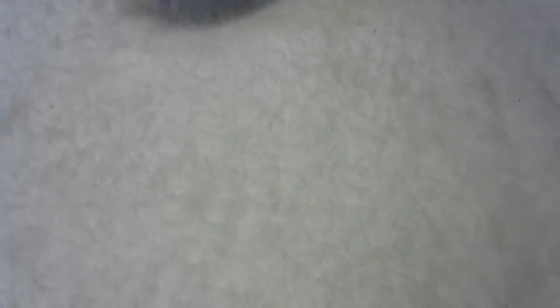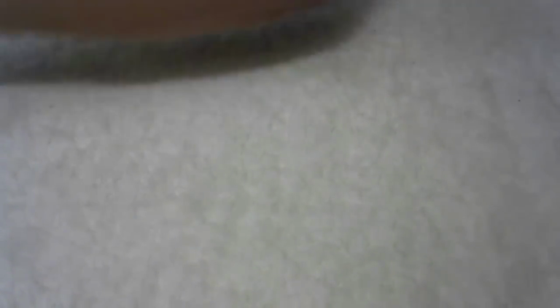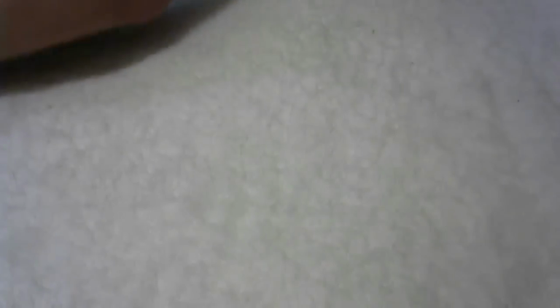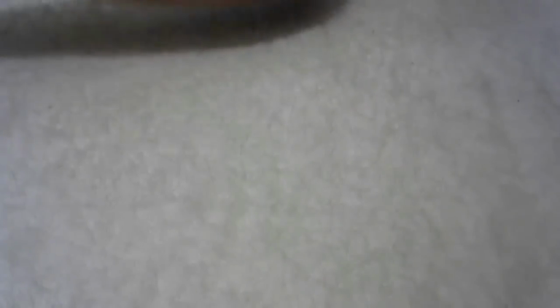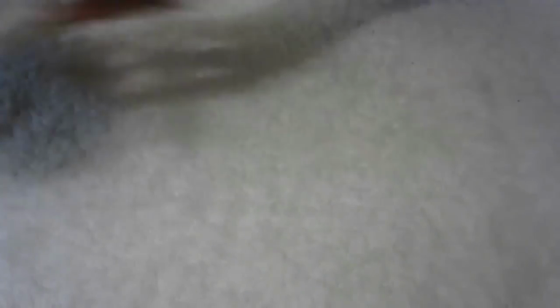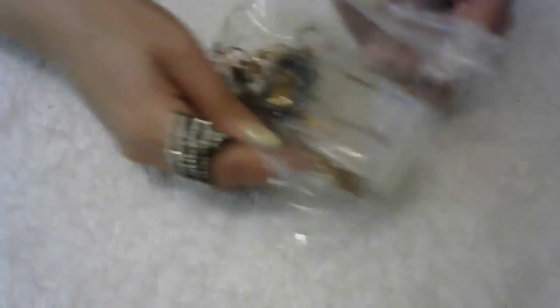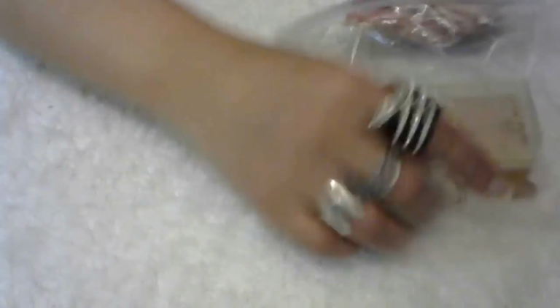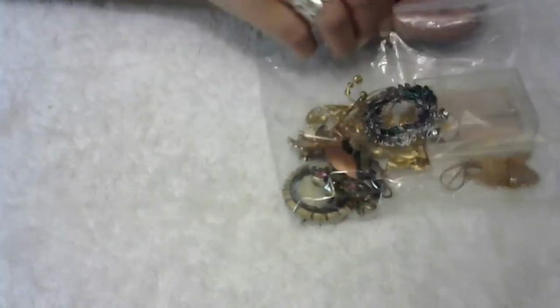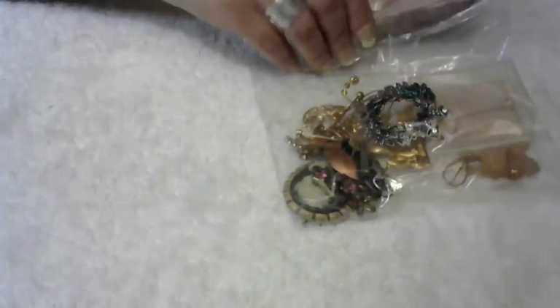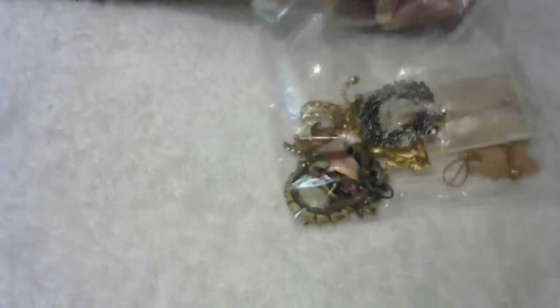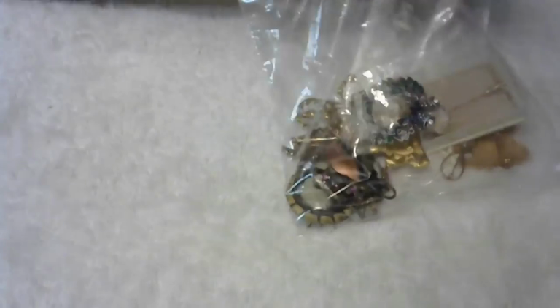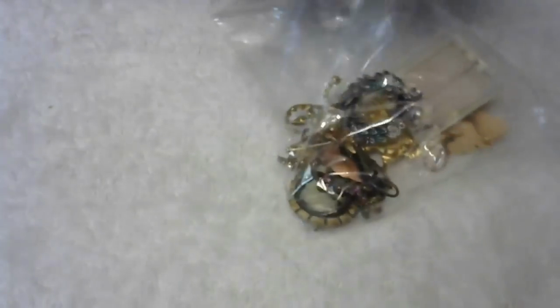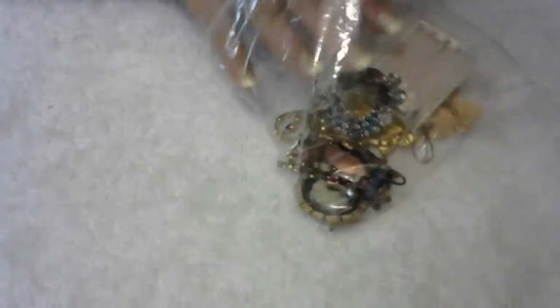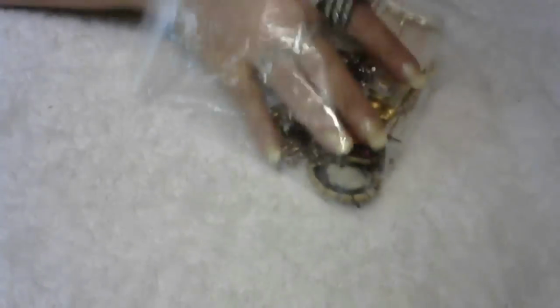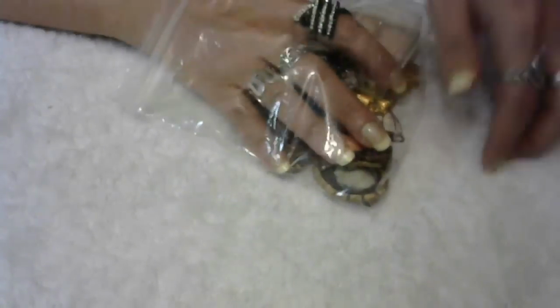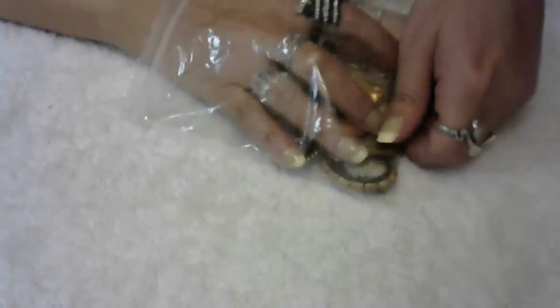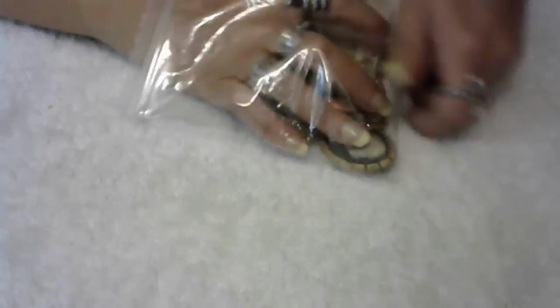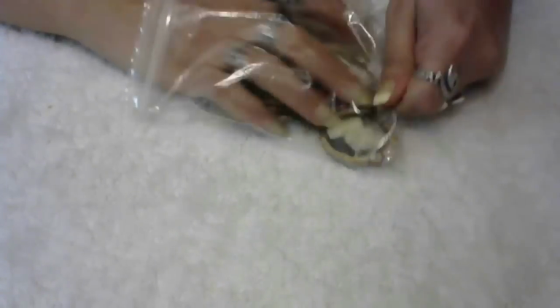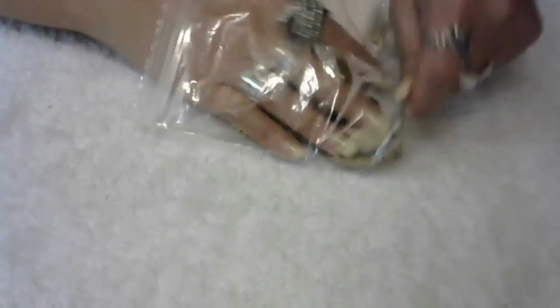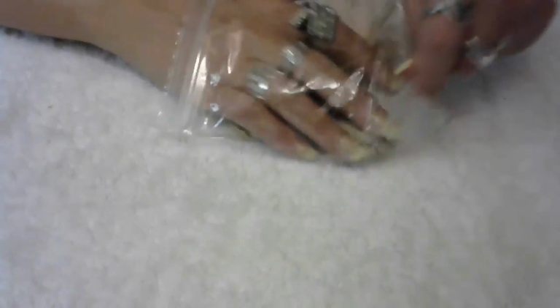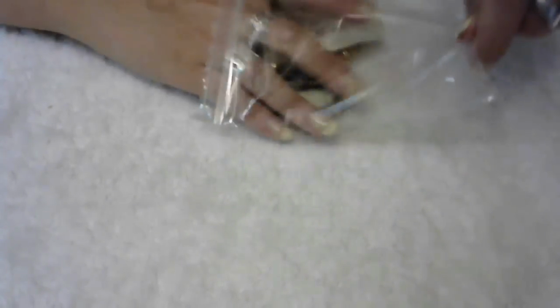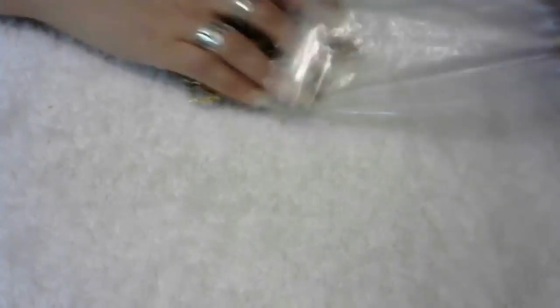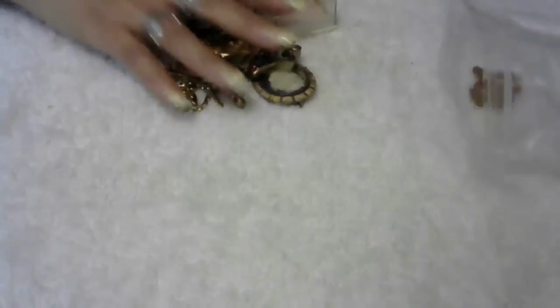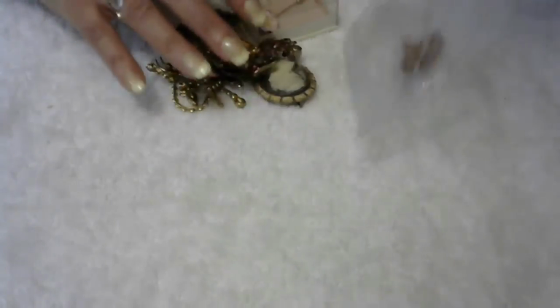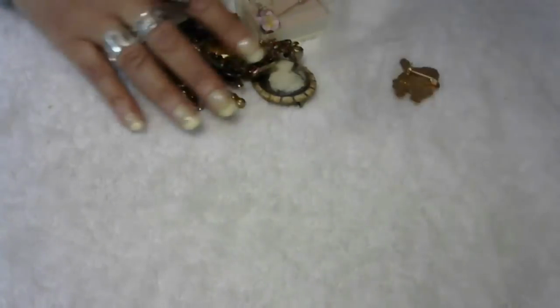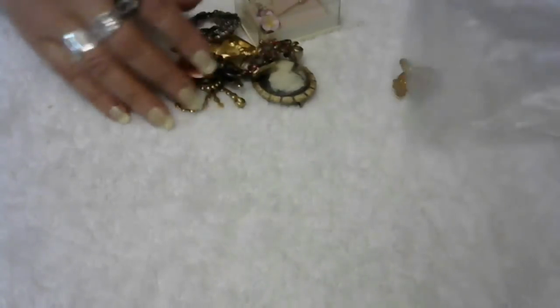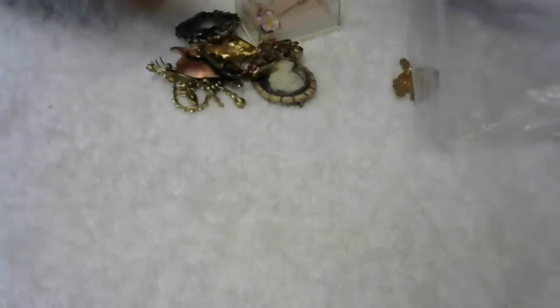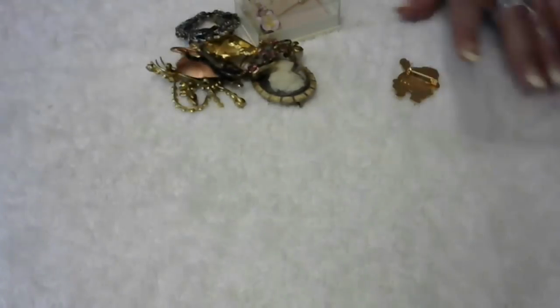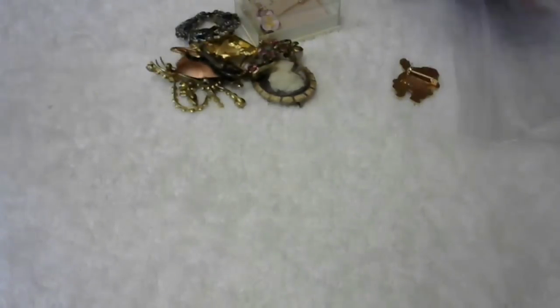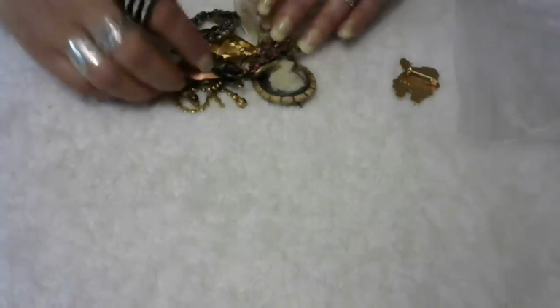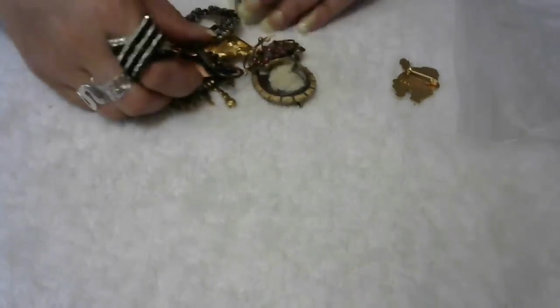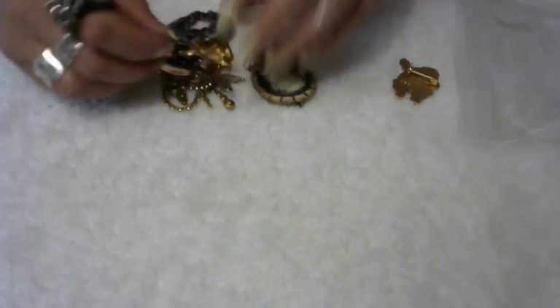Okay, we have one more lot of brooches and then they're done for today. I will do more items on Sunday — just let me know what kind of items you want me to put and I will do those.